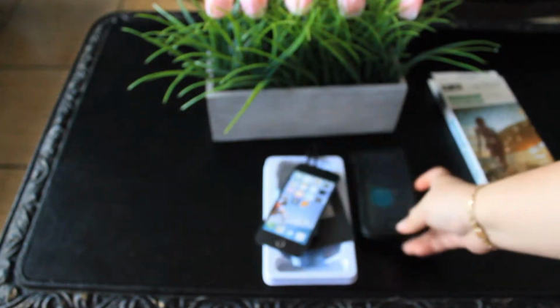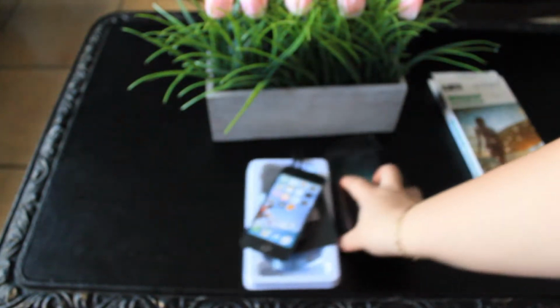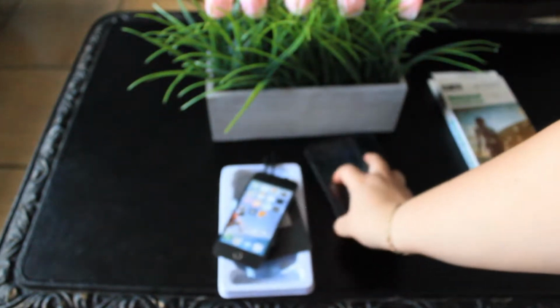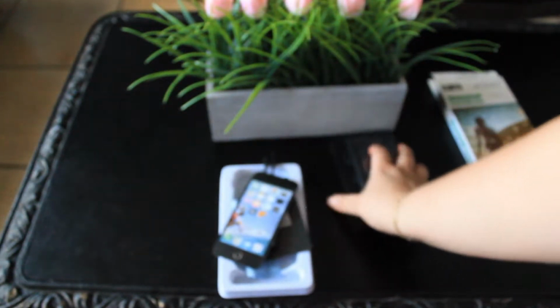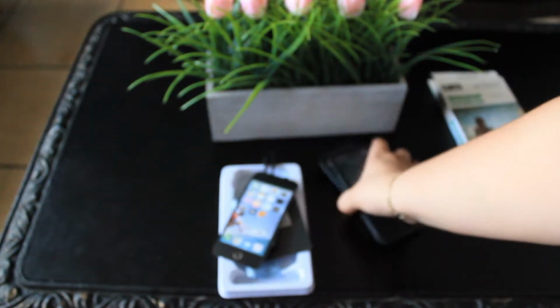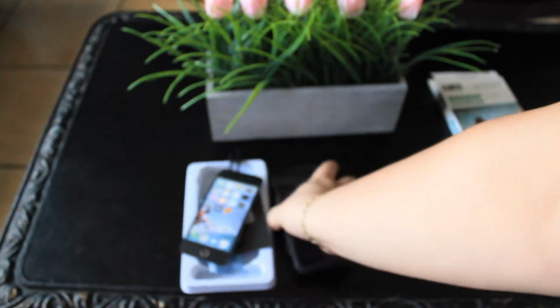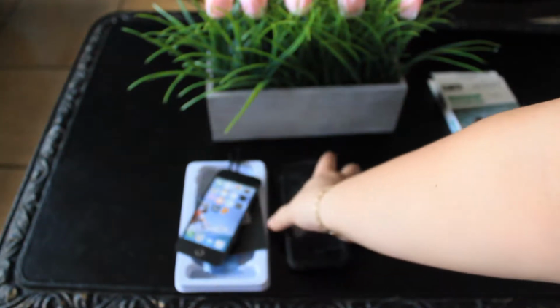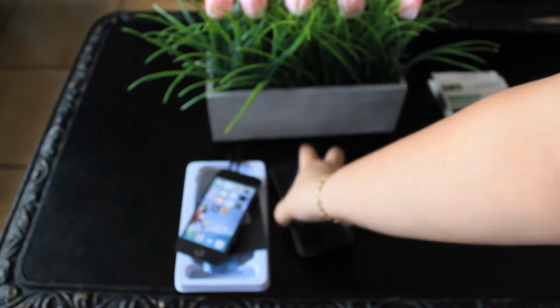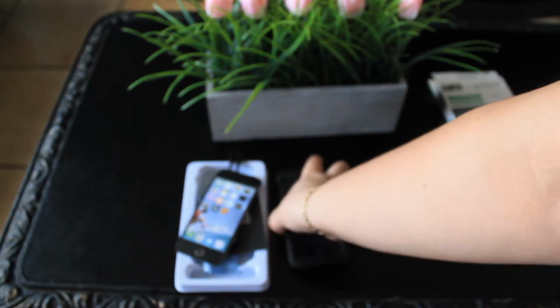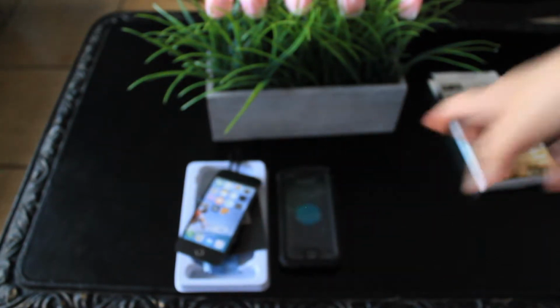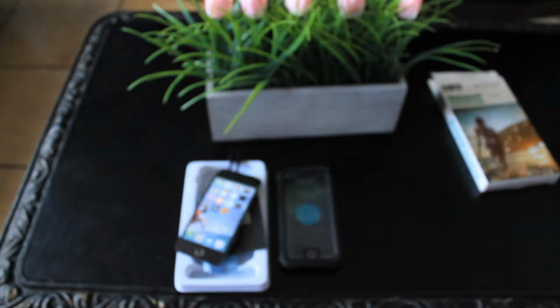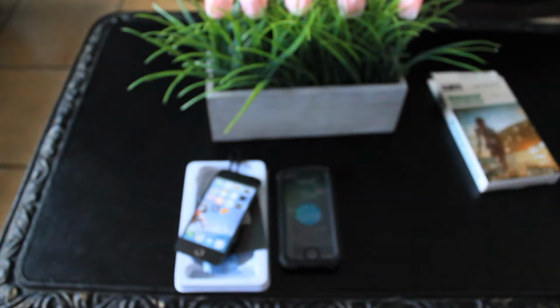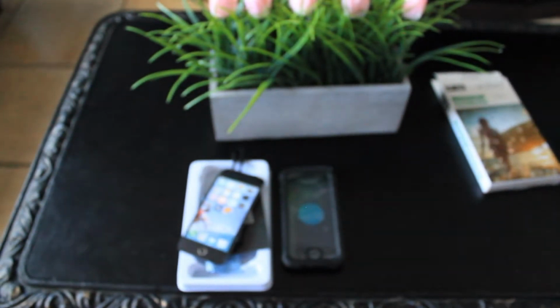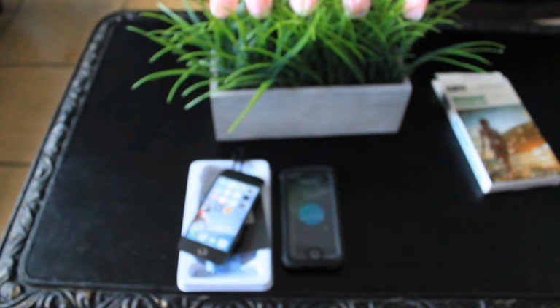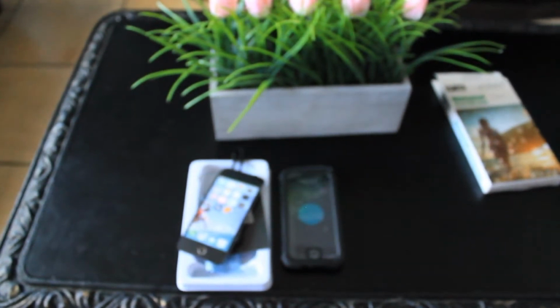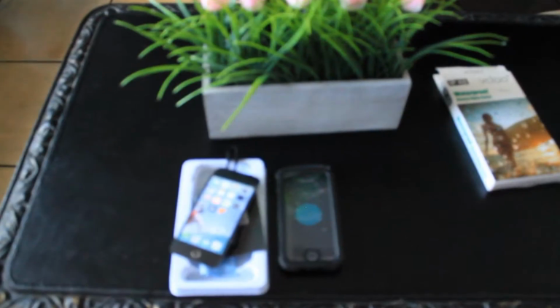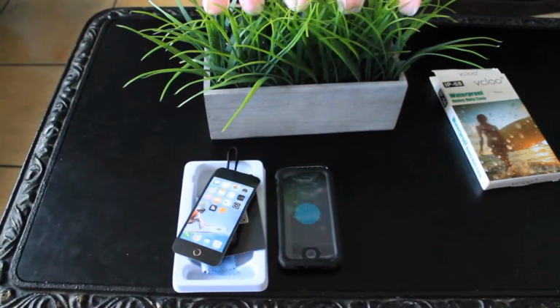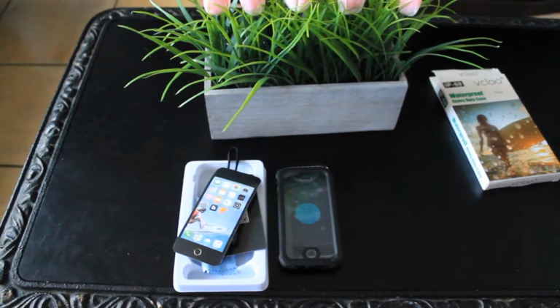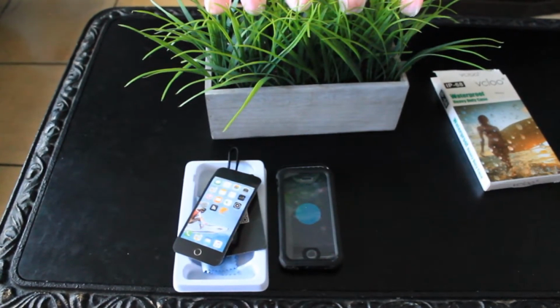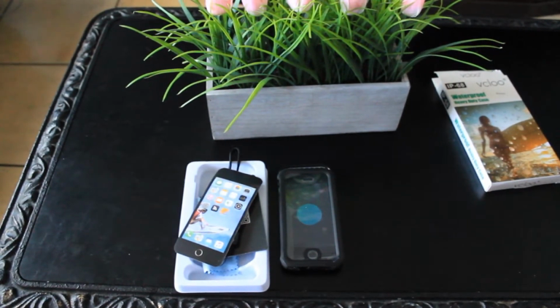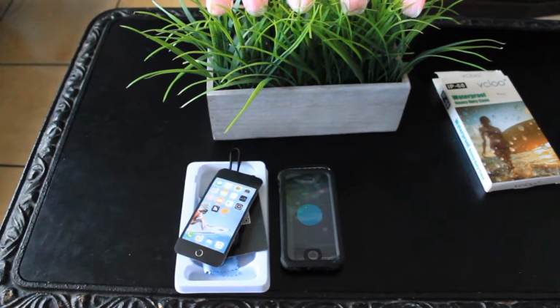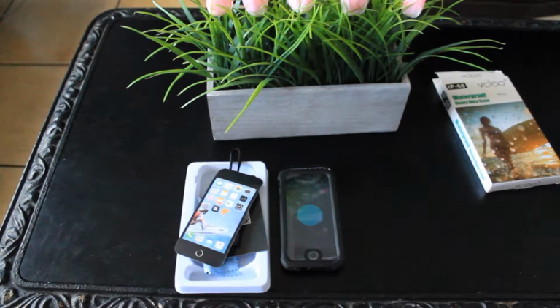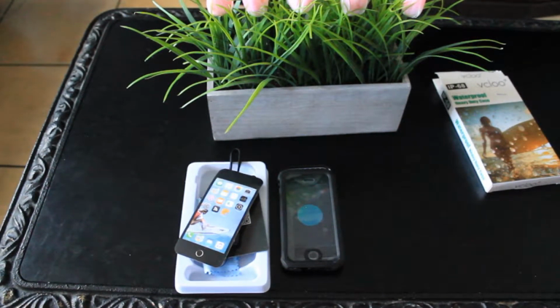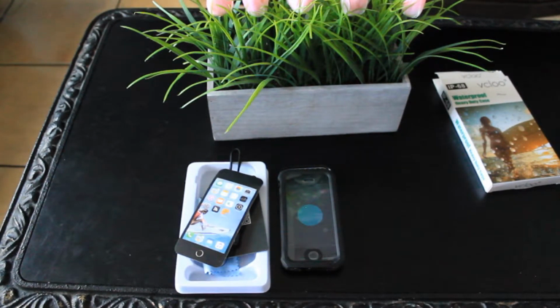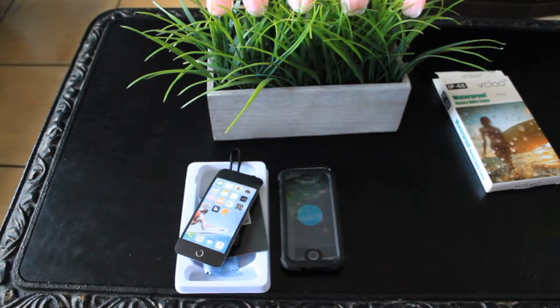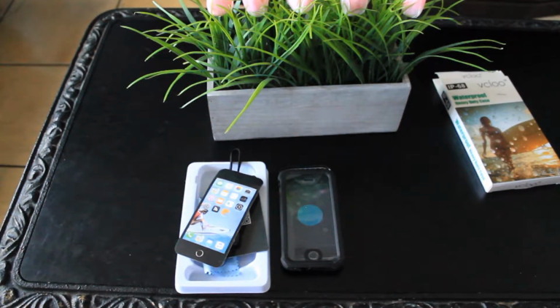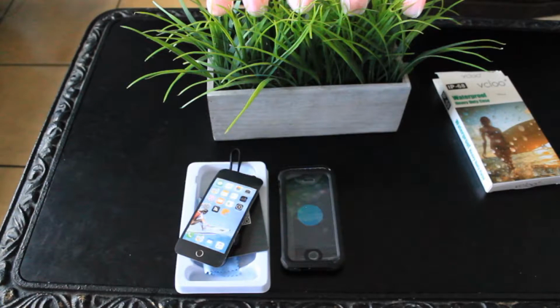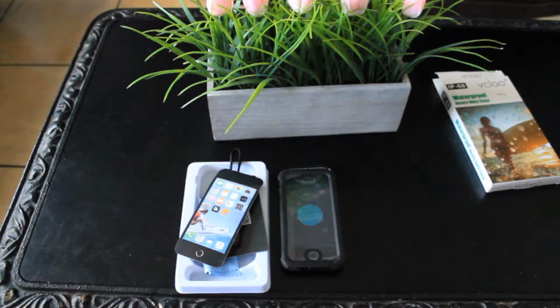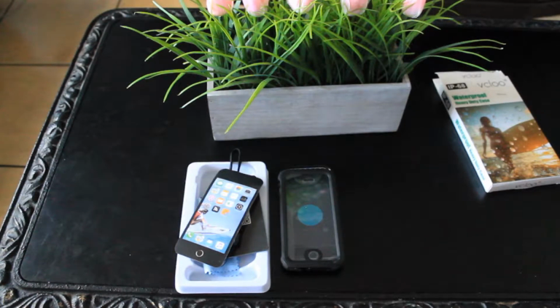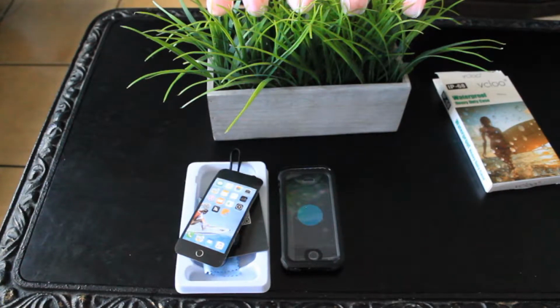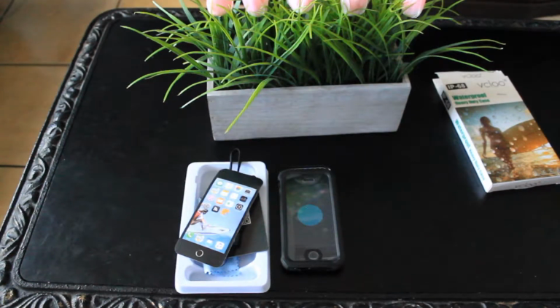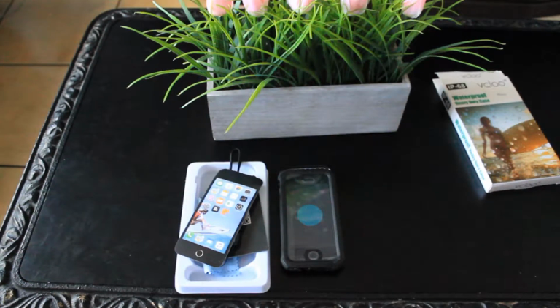That's pretty much it for the unboxing side of this, guys. Hope you enjoyed. Don't forget to comment, like, and subscribe. Sorry about the manual focus — don't forget to comment, like, and subscribe, and I'll see you guys in the next one.